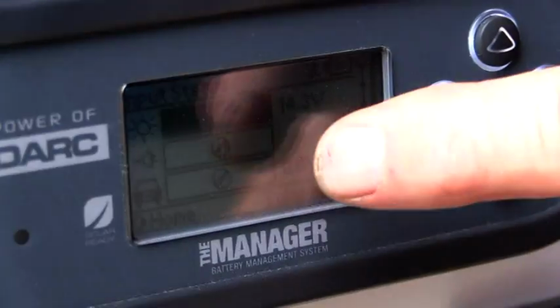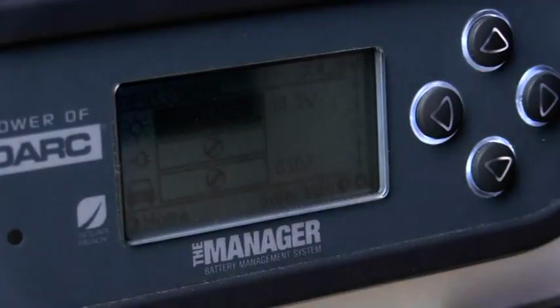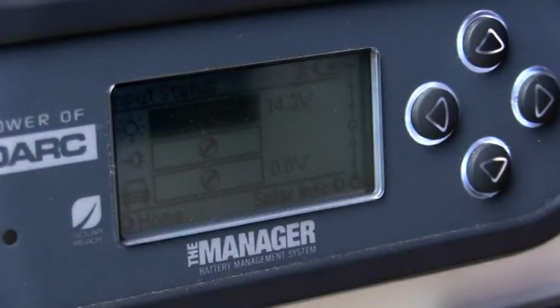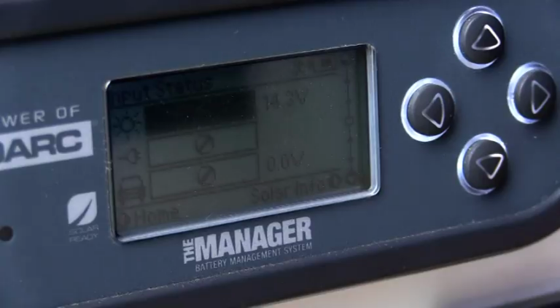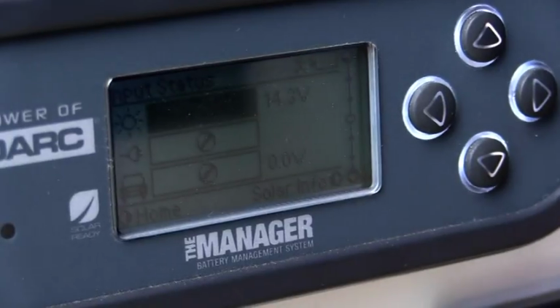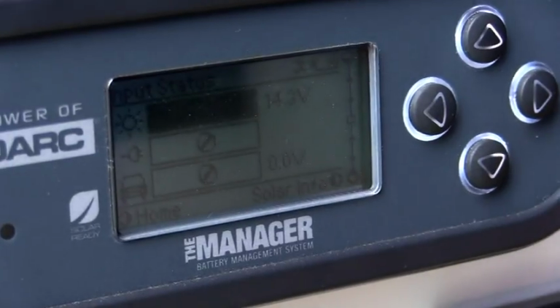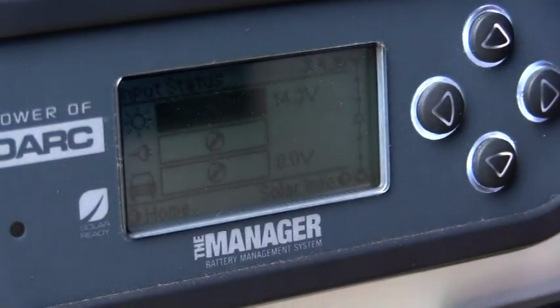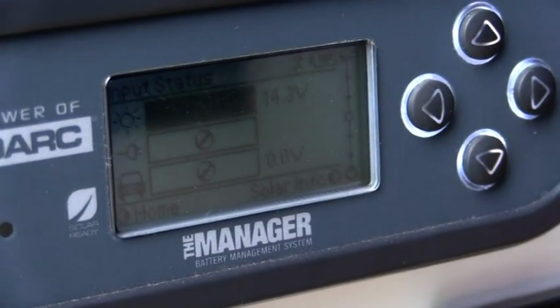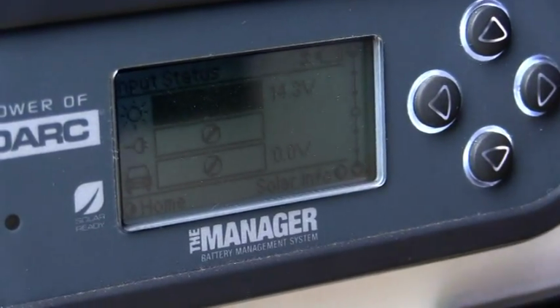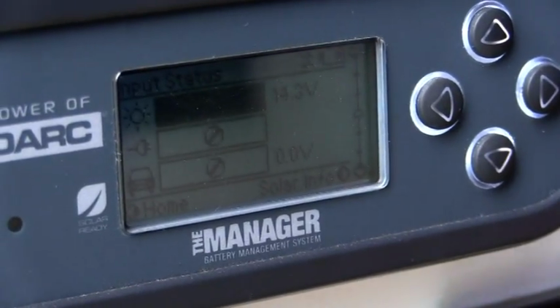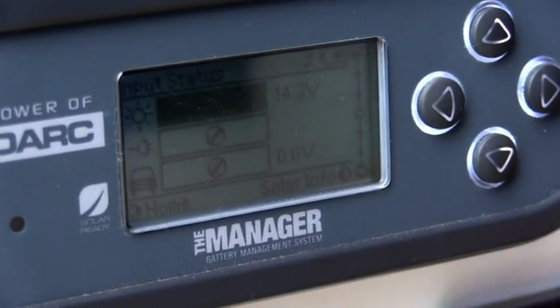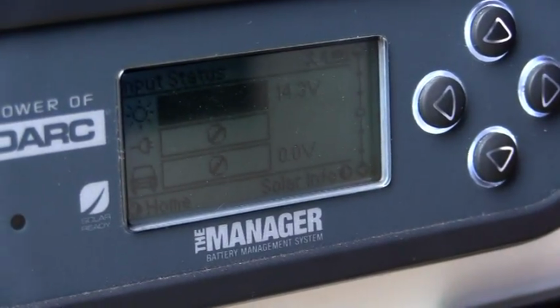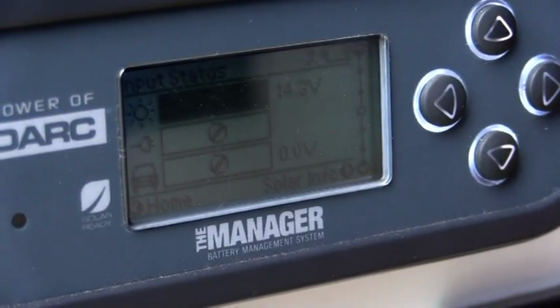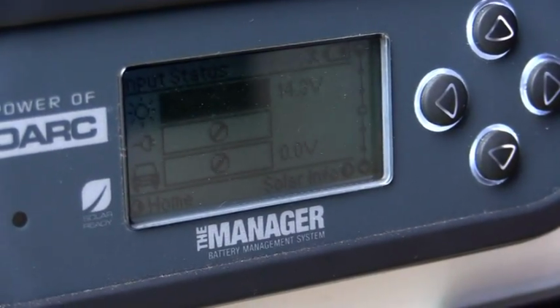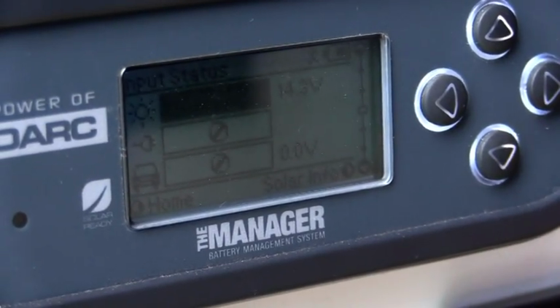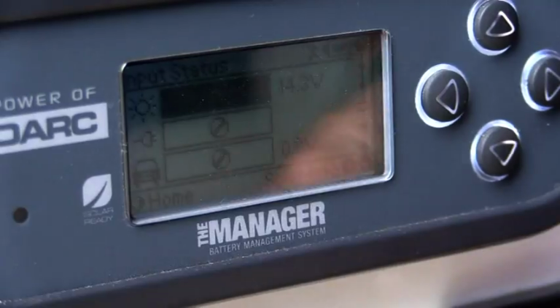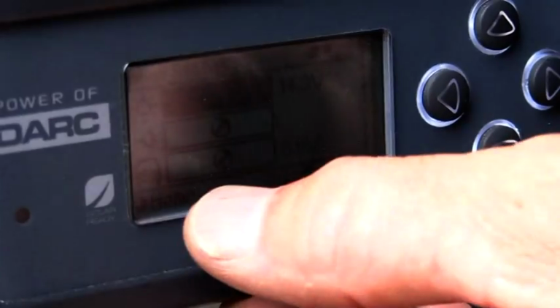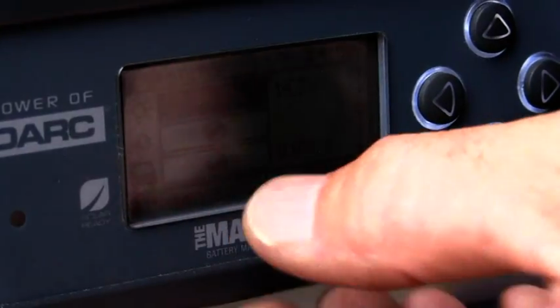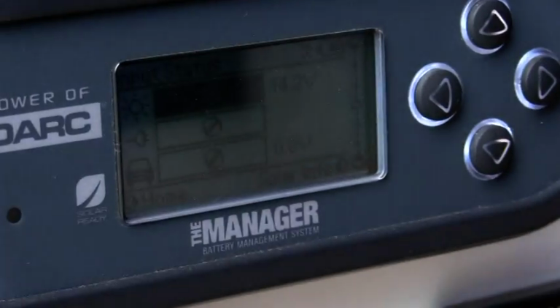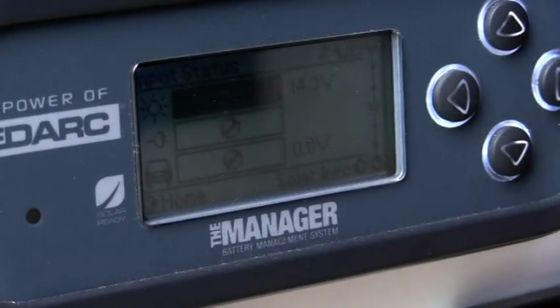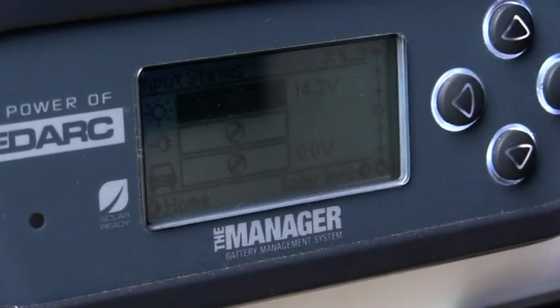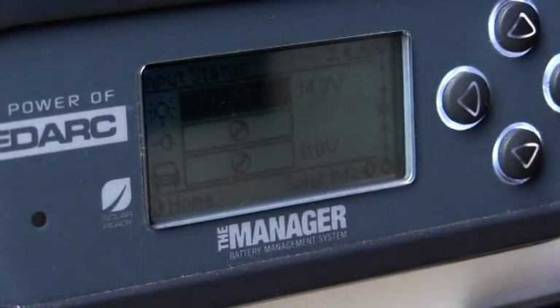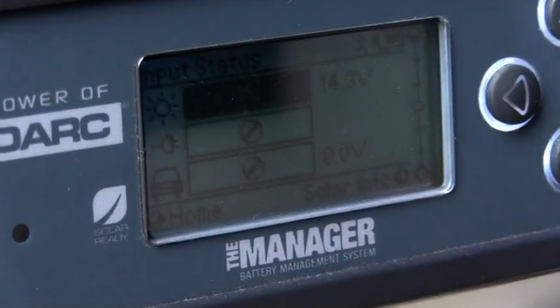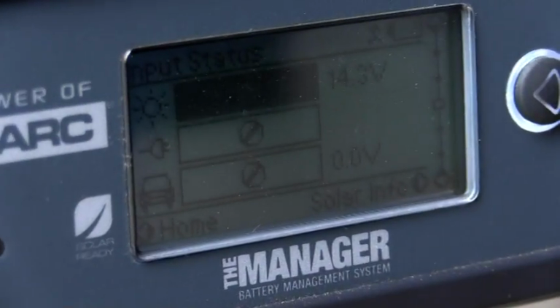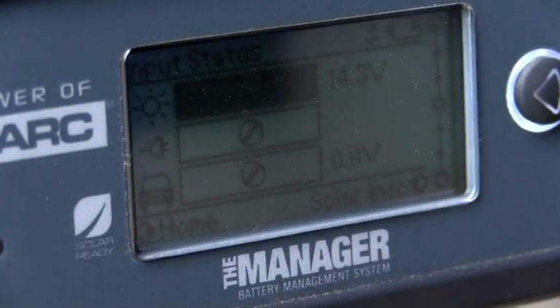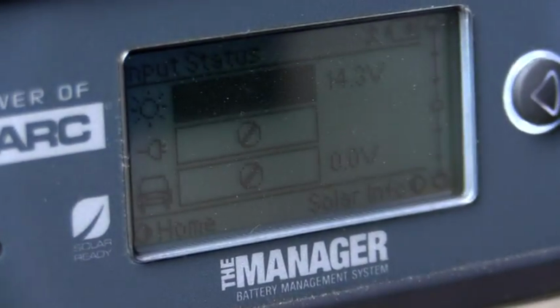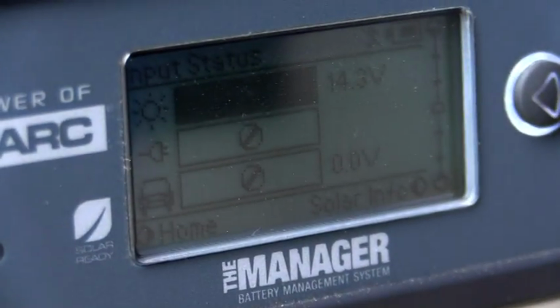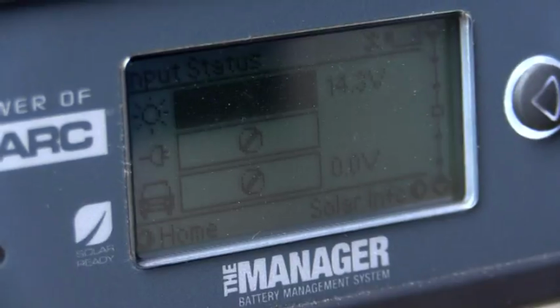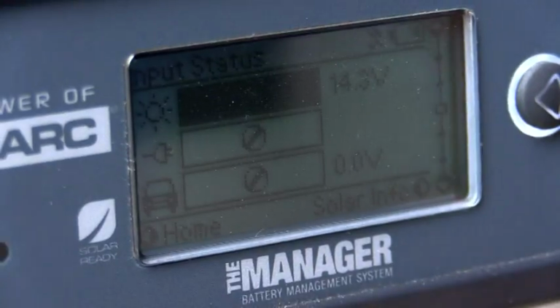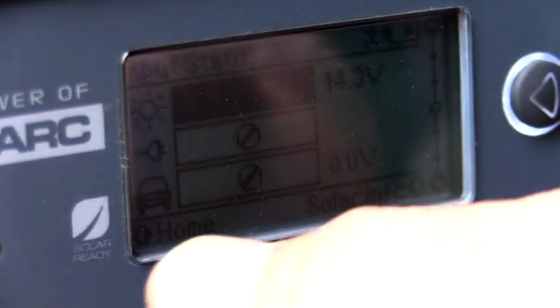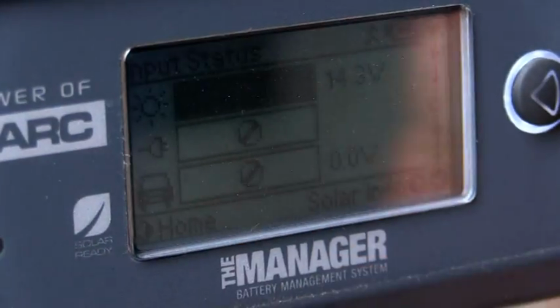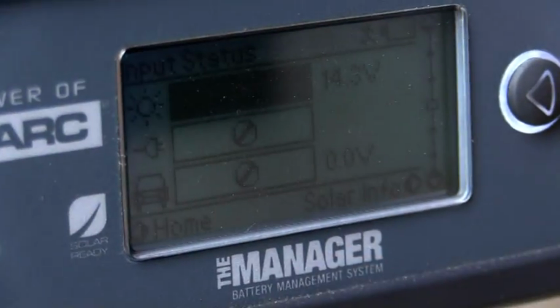The second button shows our 240 charge, and as we are not plugged into 240, we have no charge showing. The third one is our feed coming from our car — again, as our car is not plugged in, we are not showing anything.